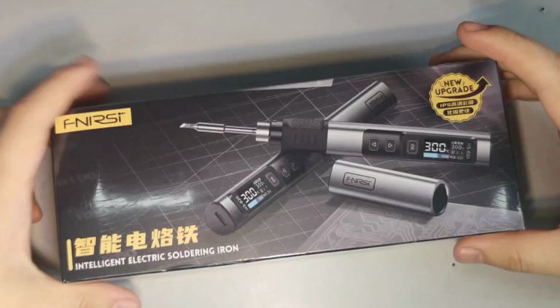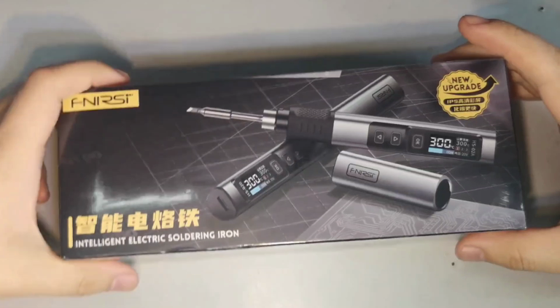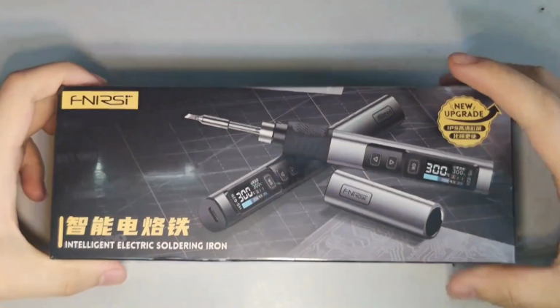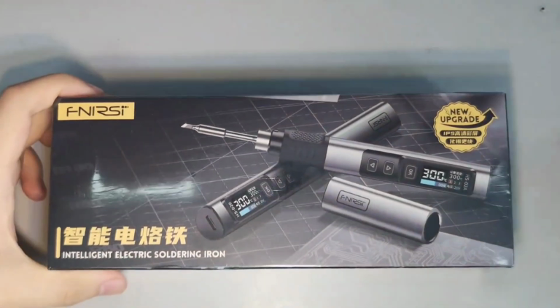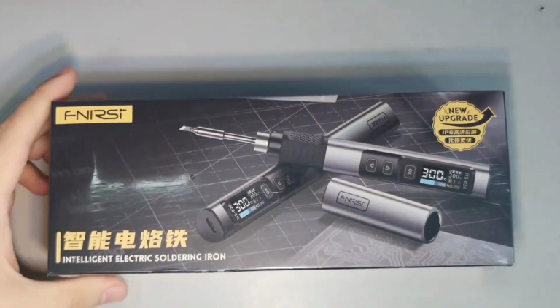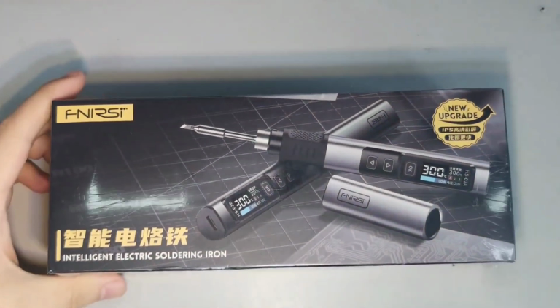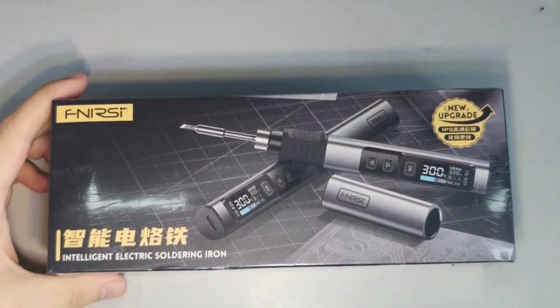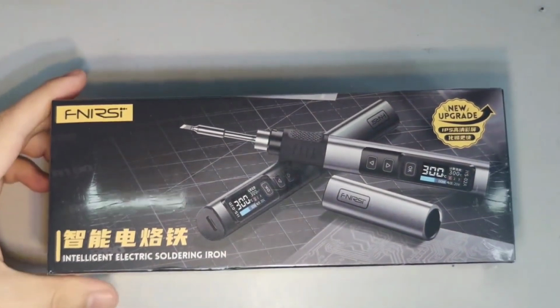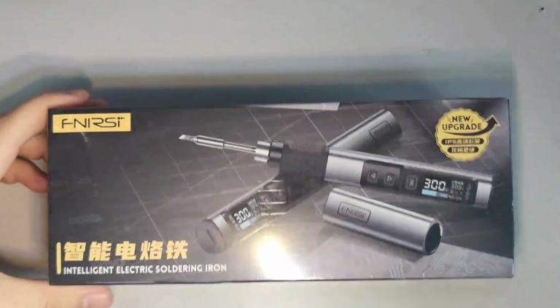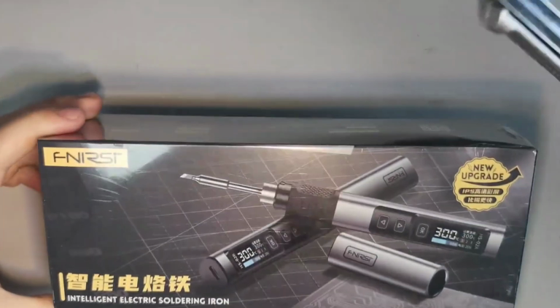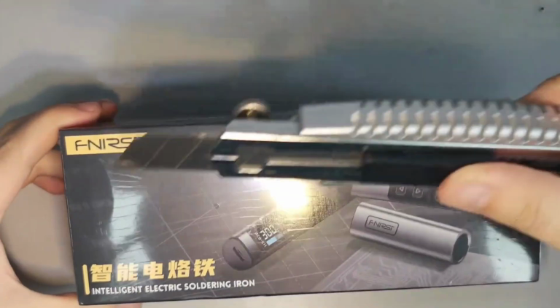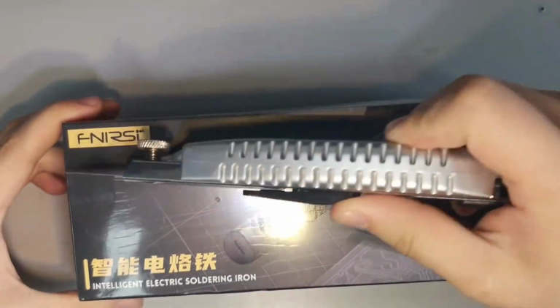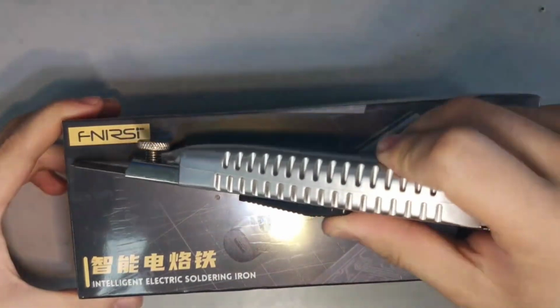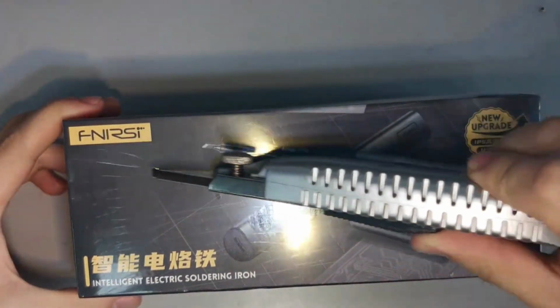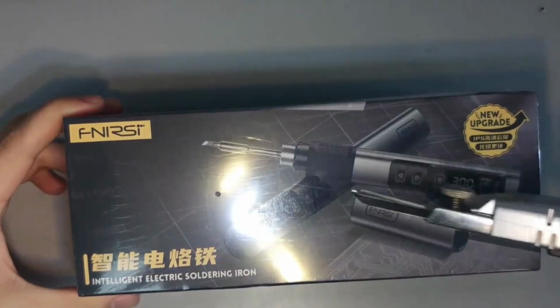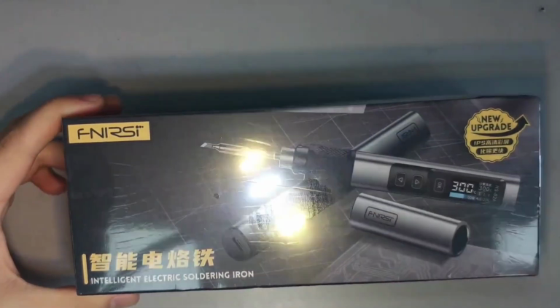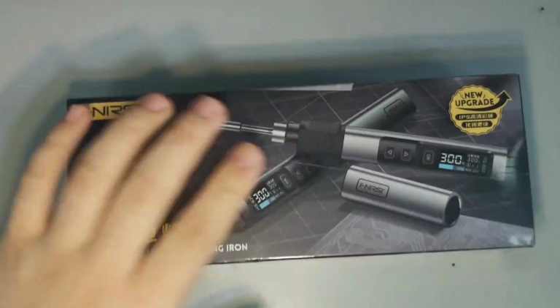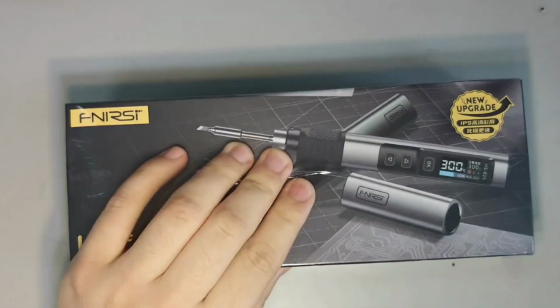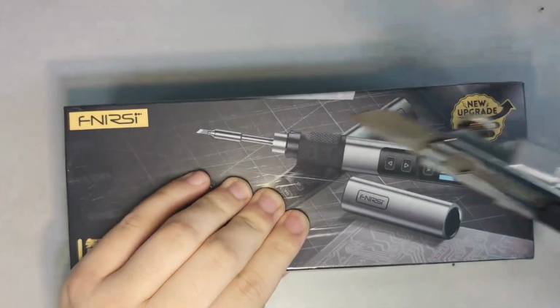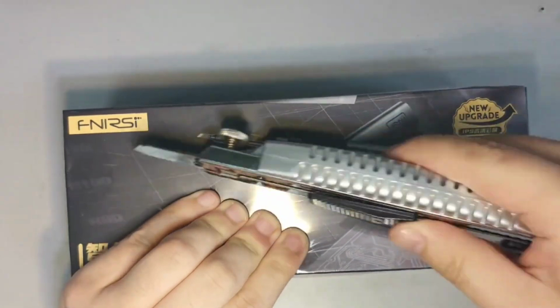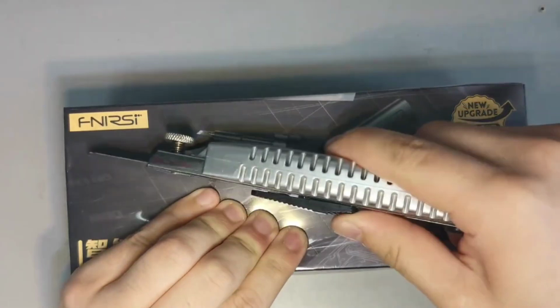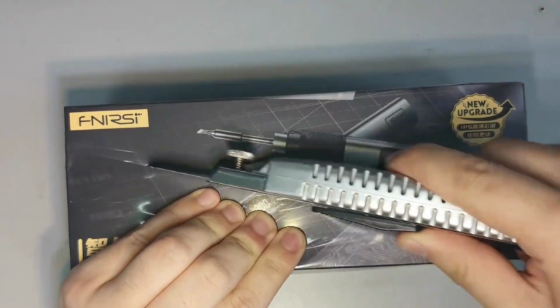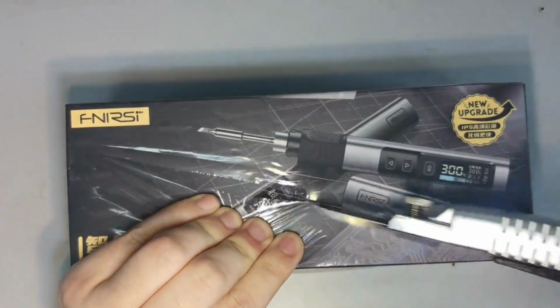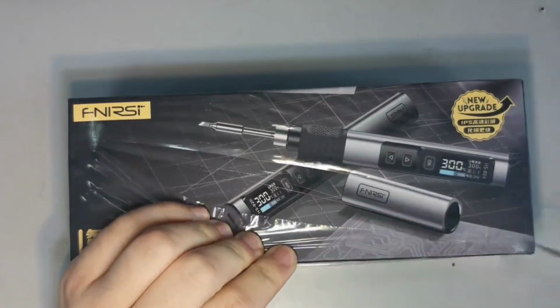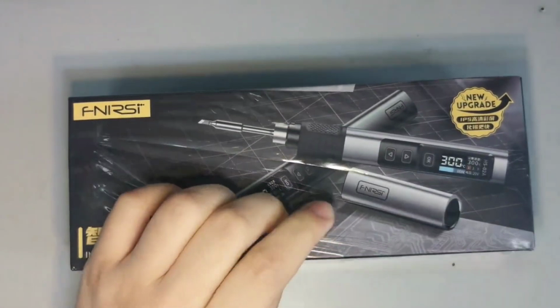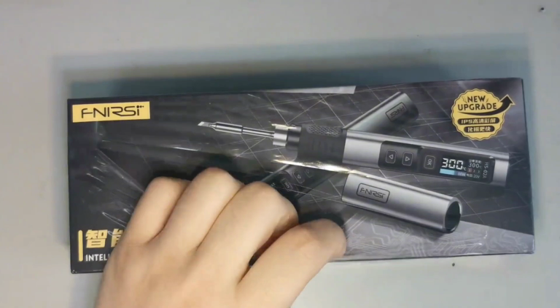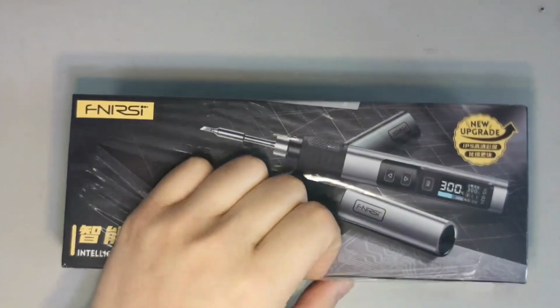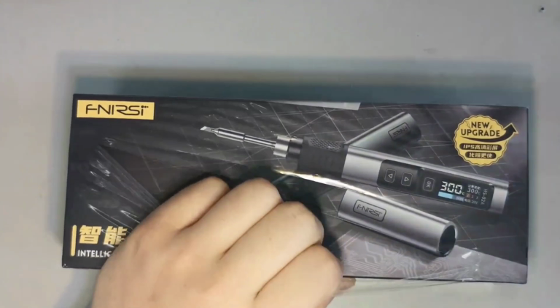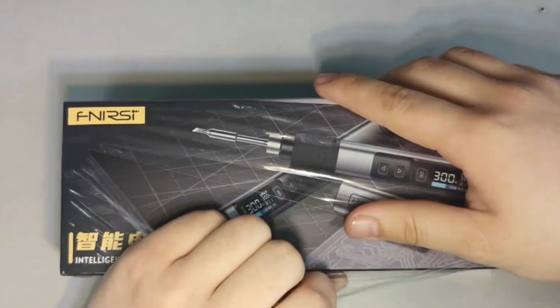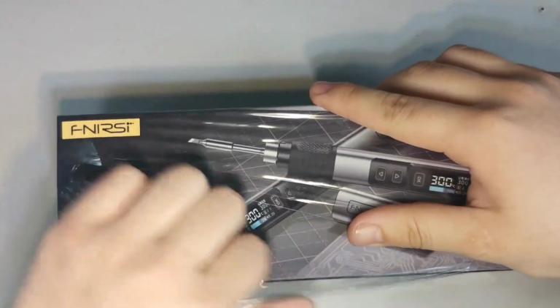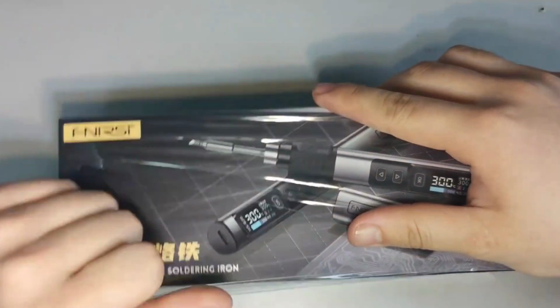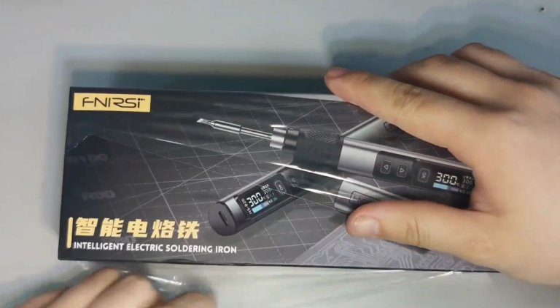Hi everyone, today we're unboxing and reviewing the Fnercy HS02 soldering iron. This is a smart, portable soldering iron that promises high performance and ease of use. Let's dive right in.